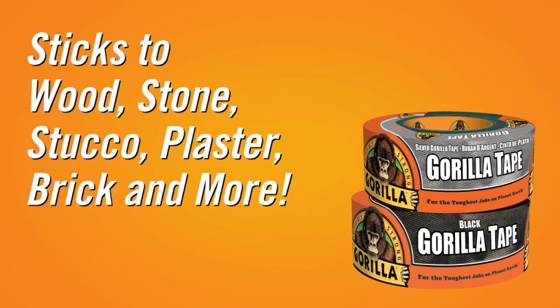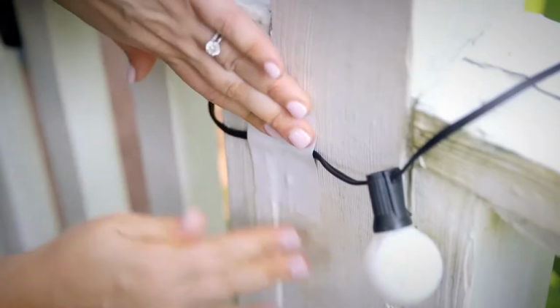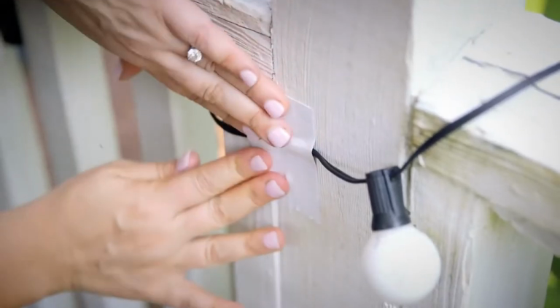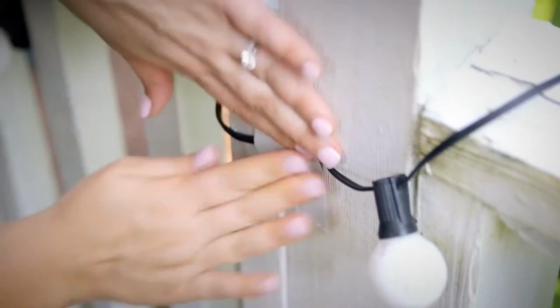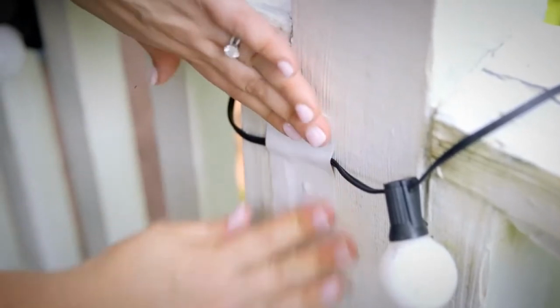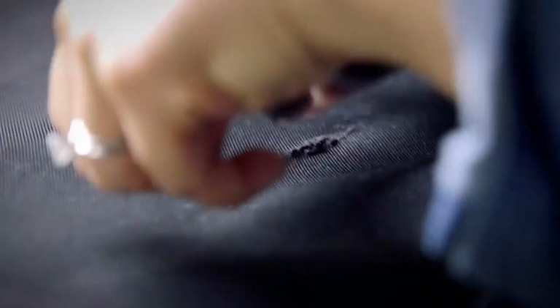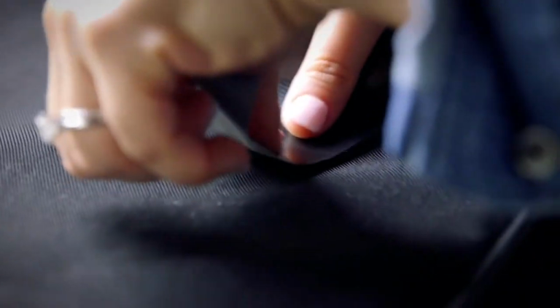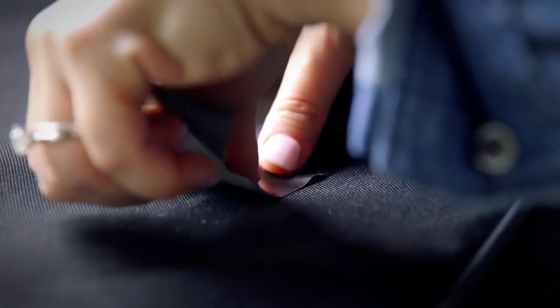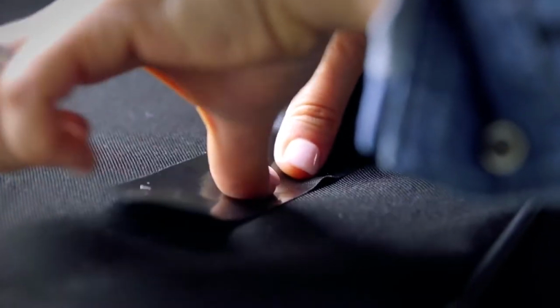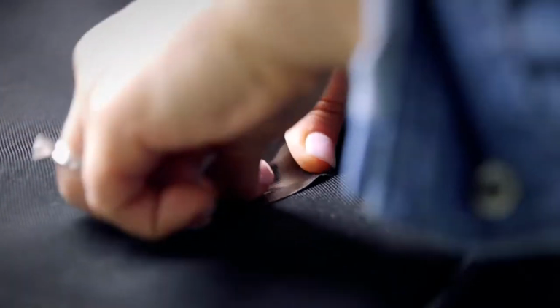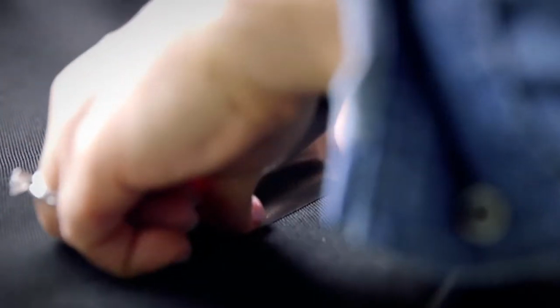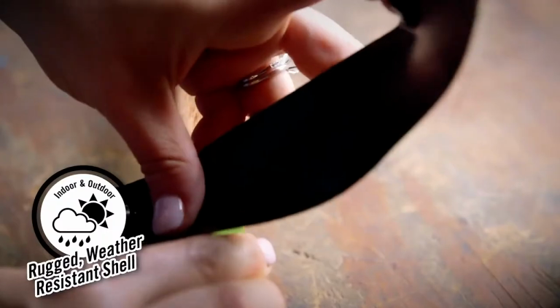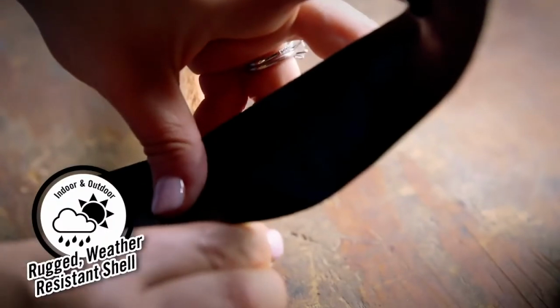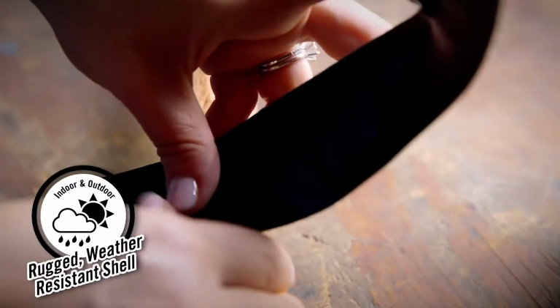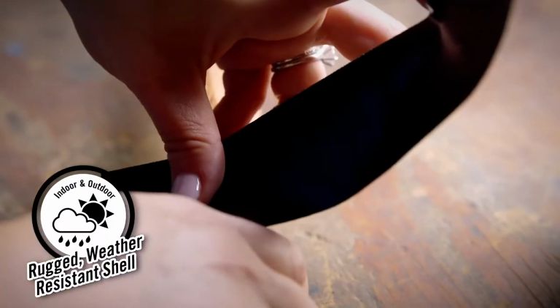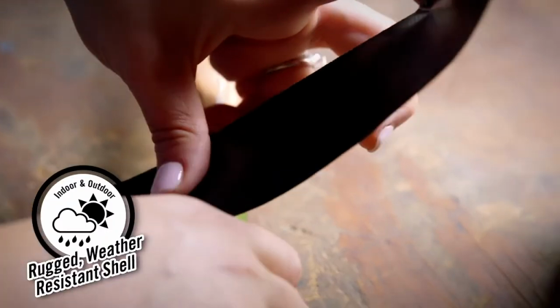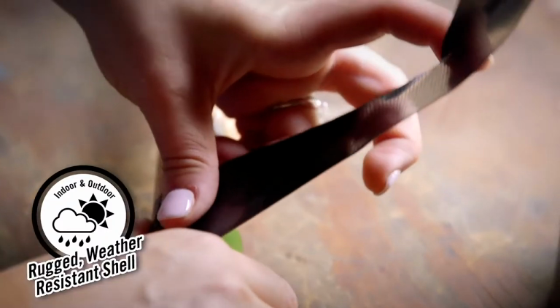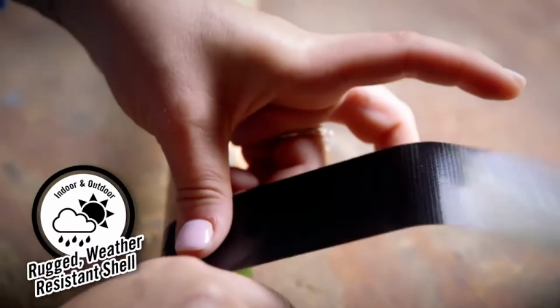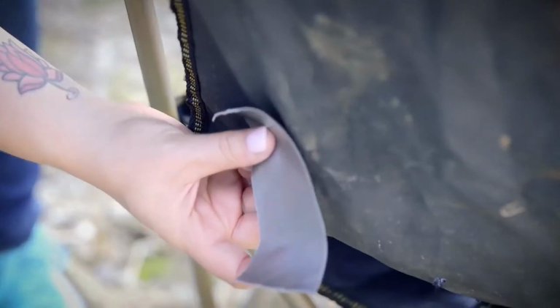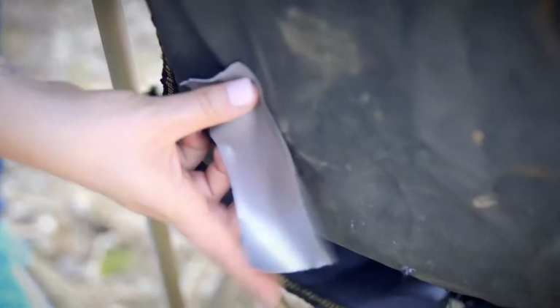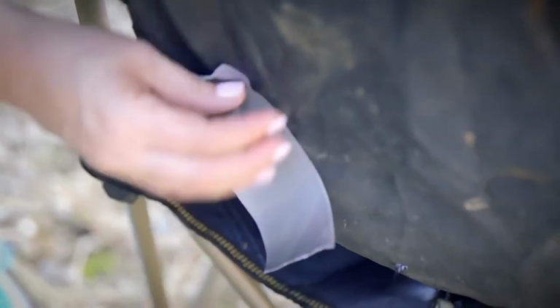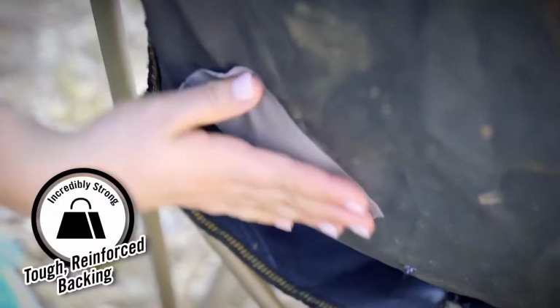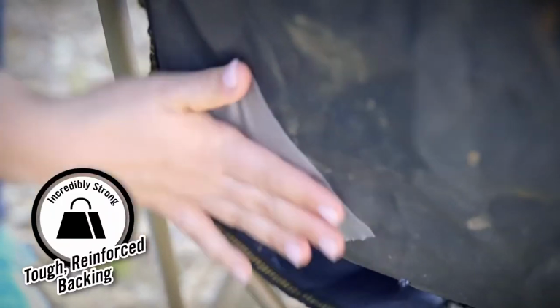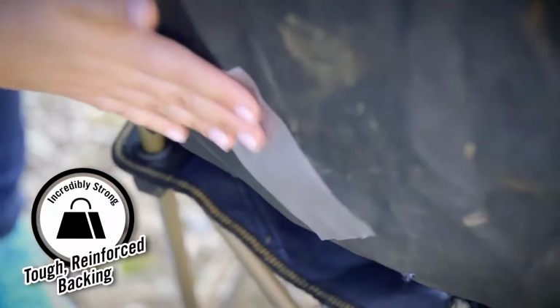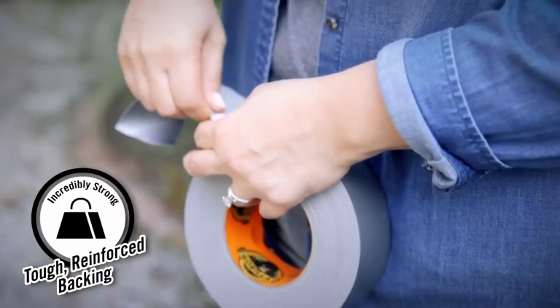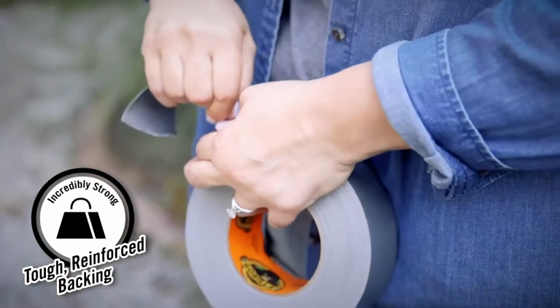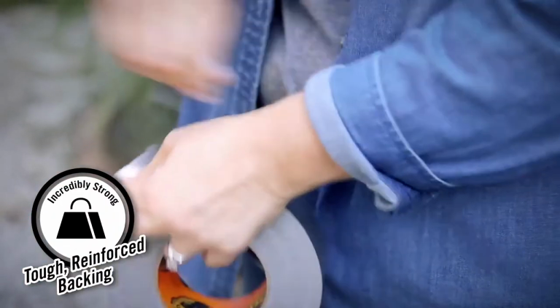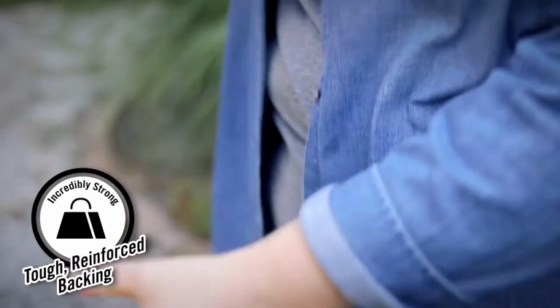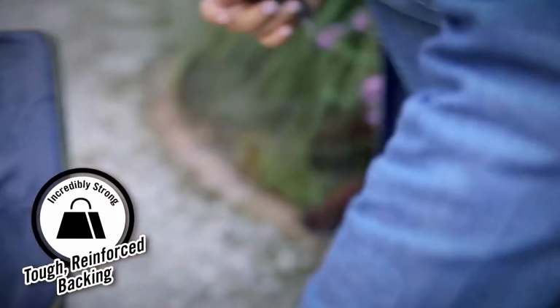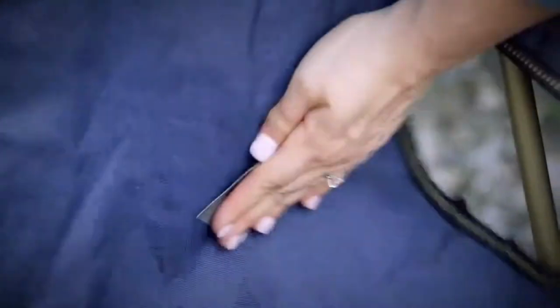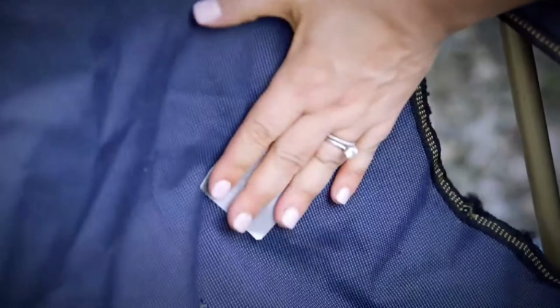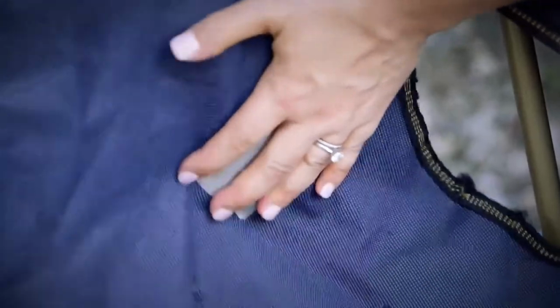You can trust Gorilla Tape to withstand moisture, UV rays, and temperature changes because of its rugged, weather-resistant shell. The tight weave contributes to the tough, reinforced backing, but Gorilla Tape can still be torn by hand.